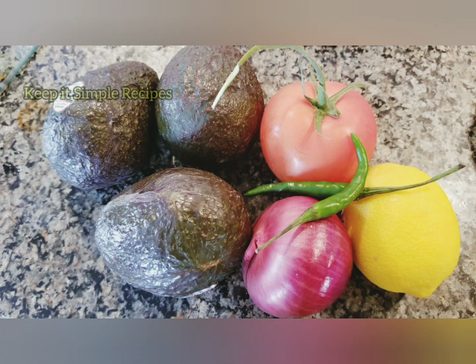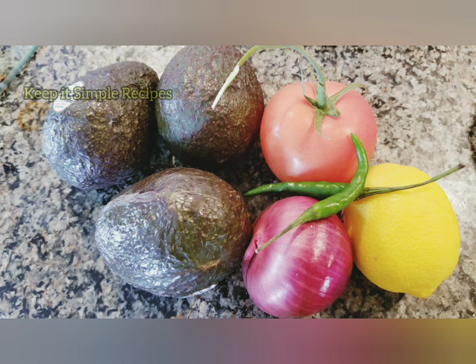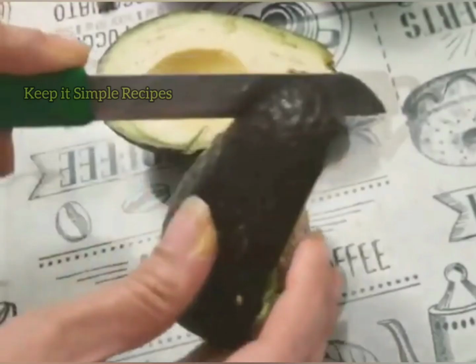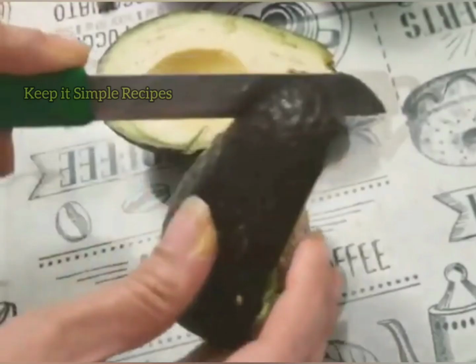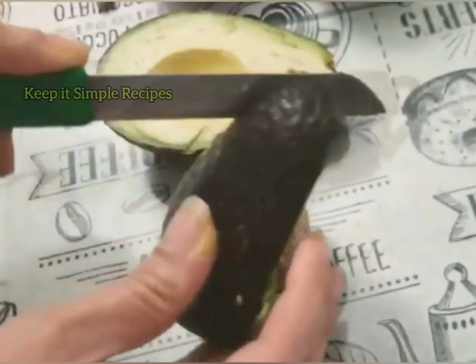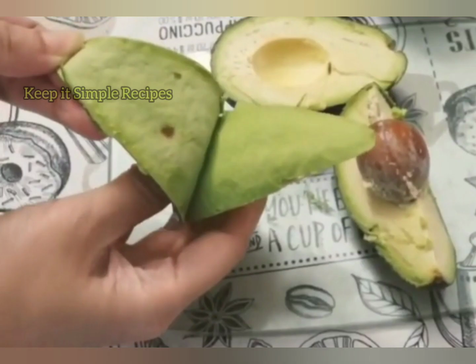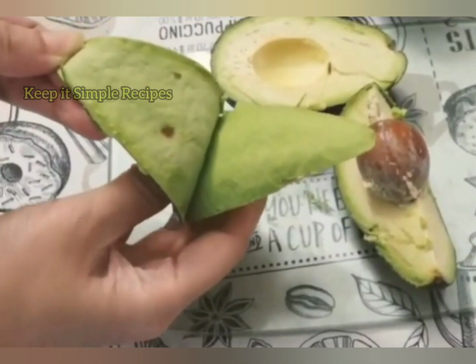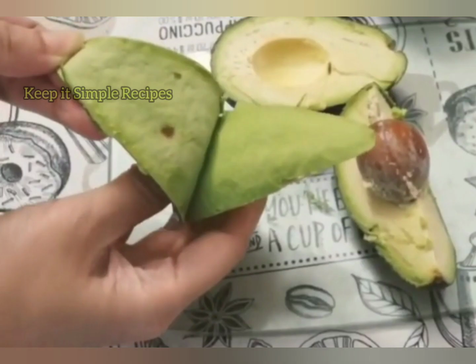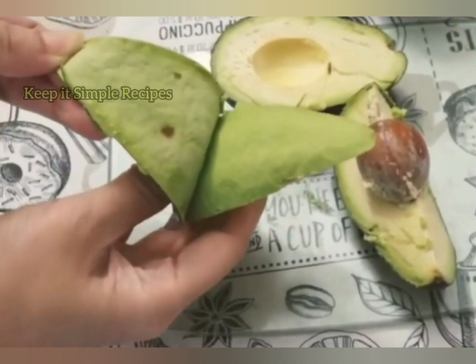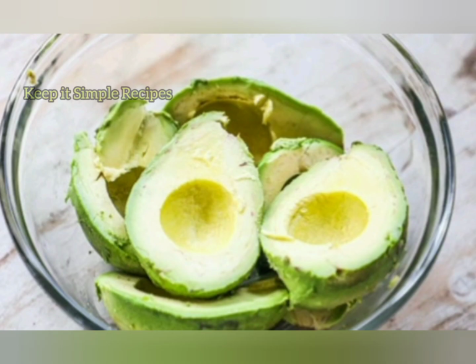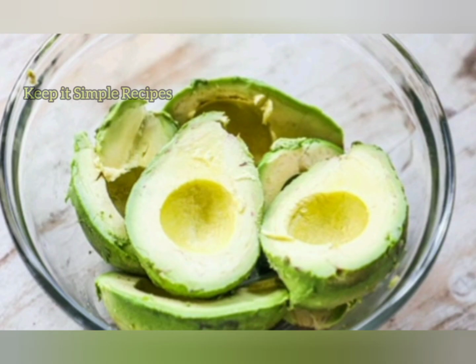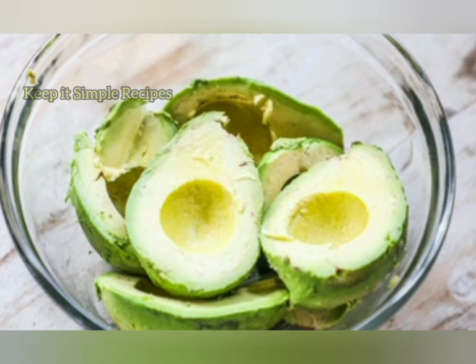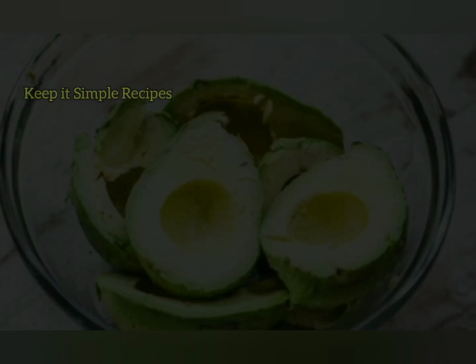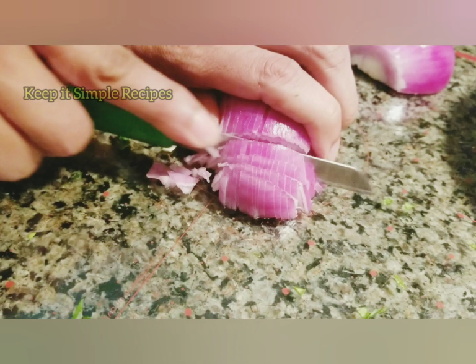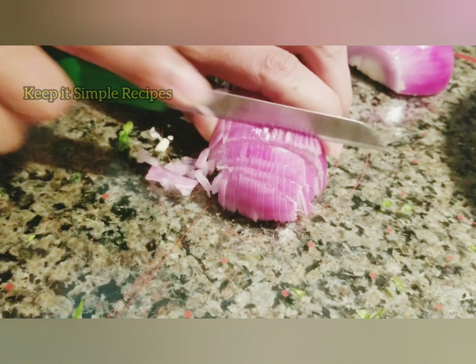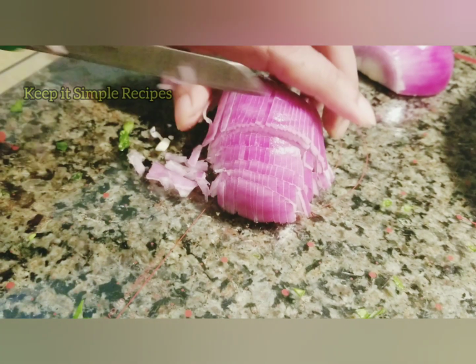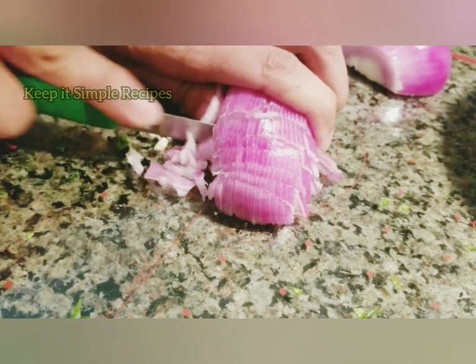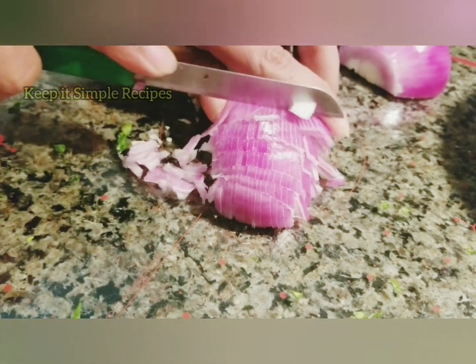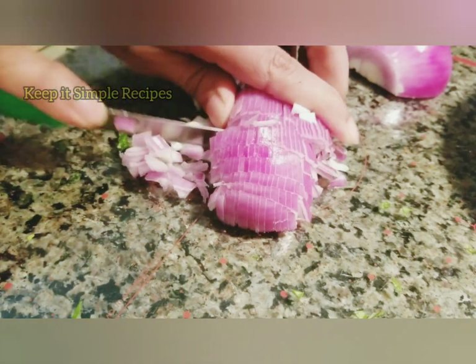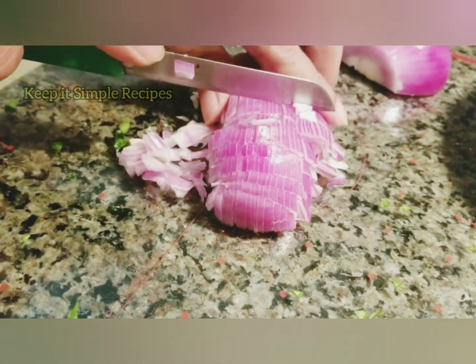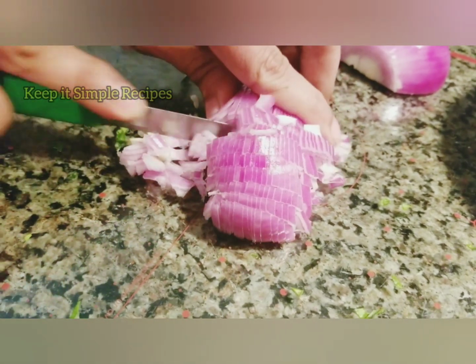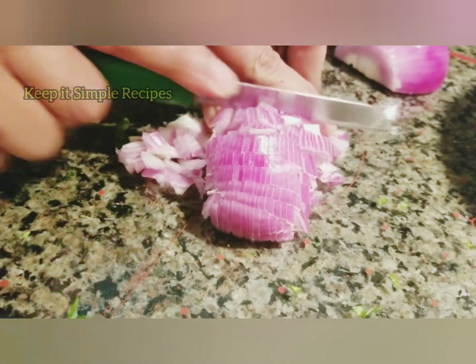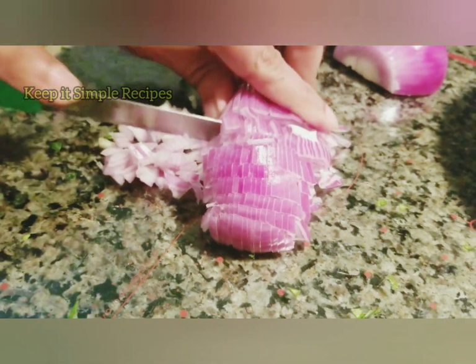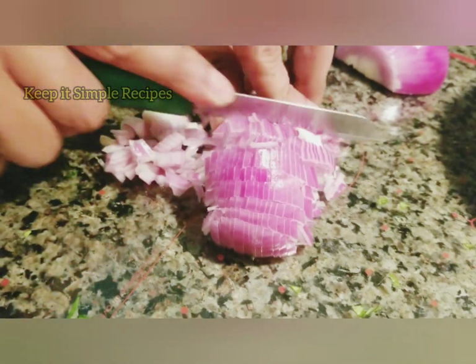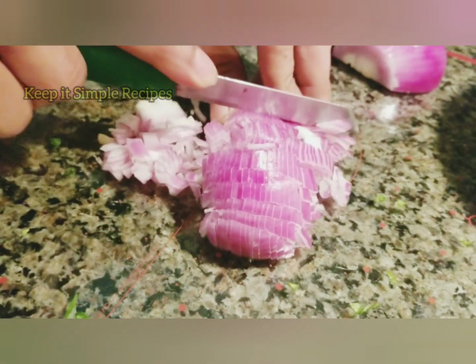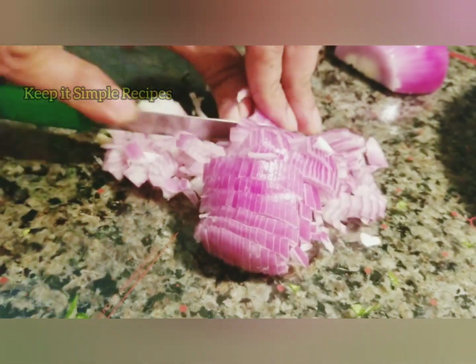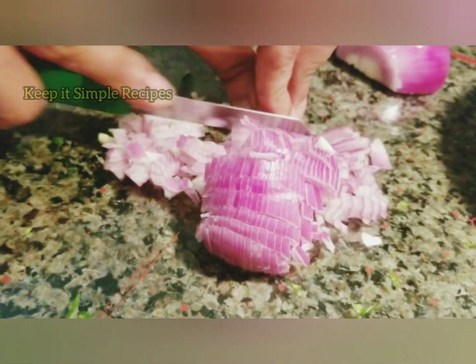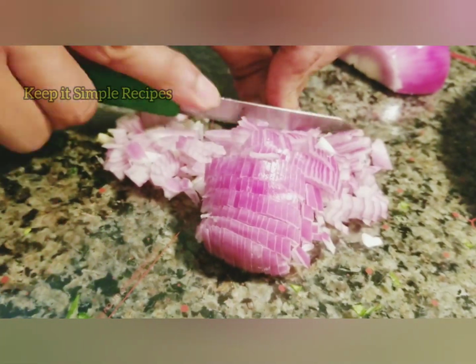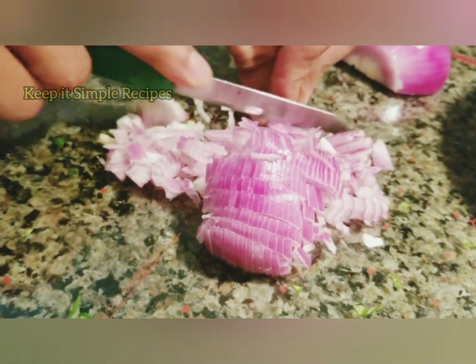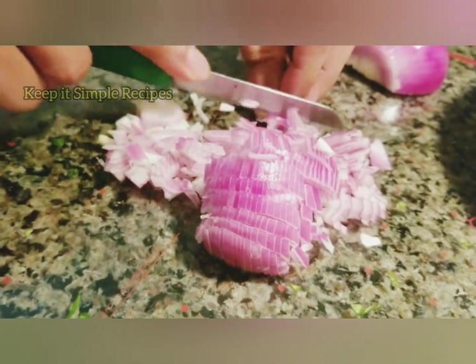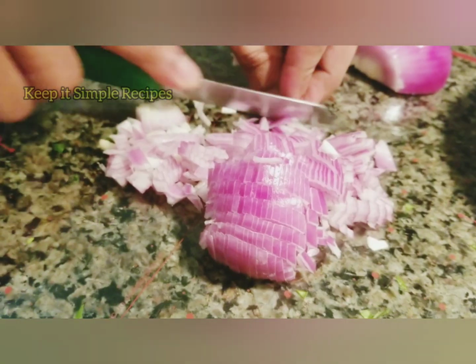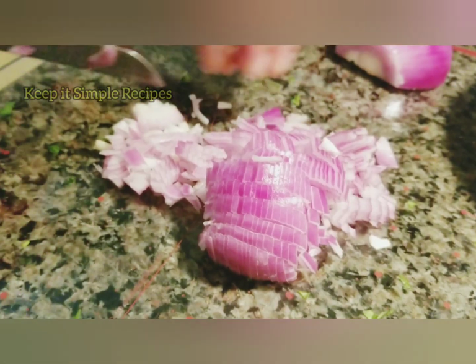Let's start by cutting the avocados. Avocados are done. Now cut the onion as small as possible. Next cut the tomato, cilantro and lime or lemon.